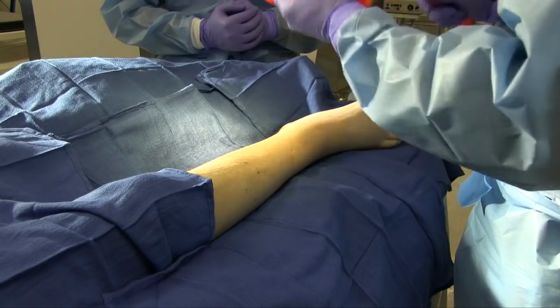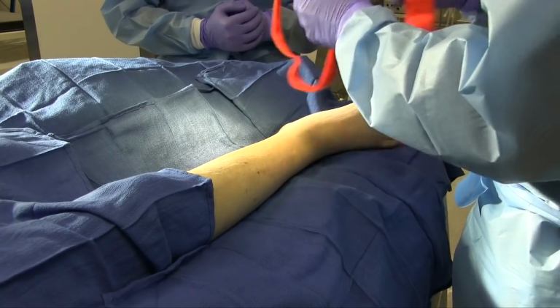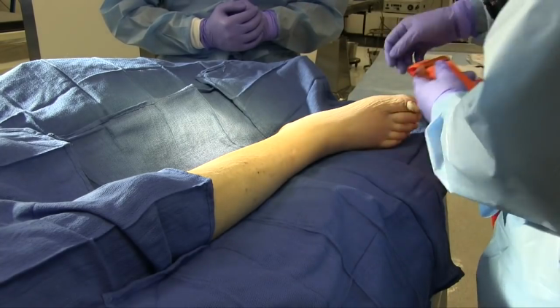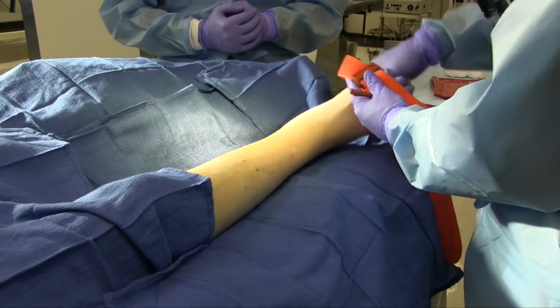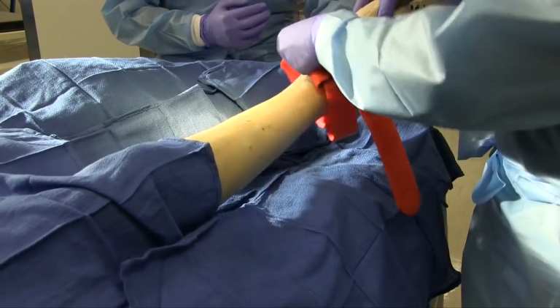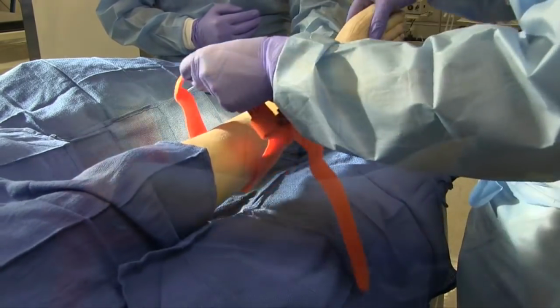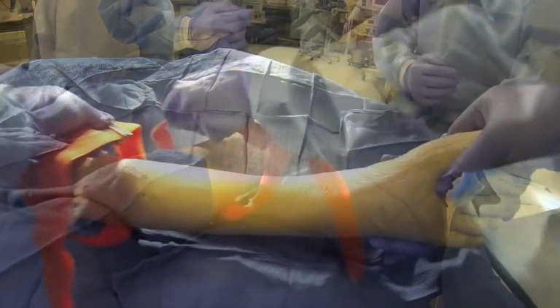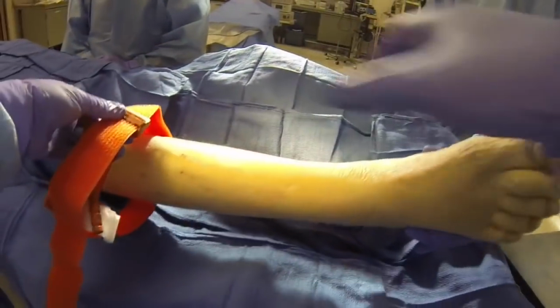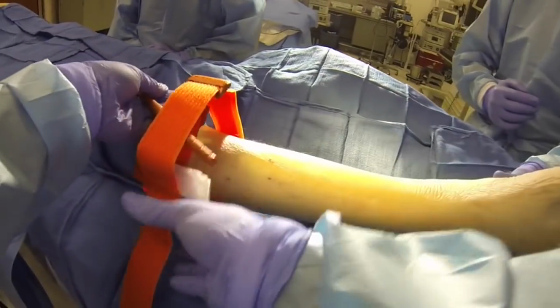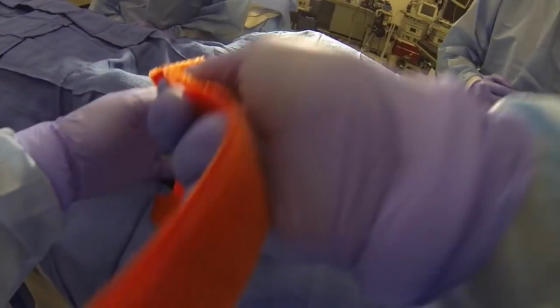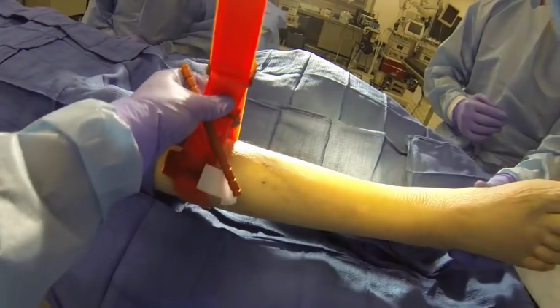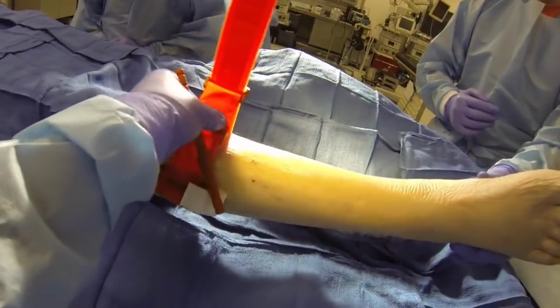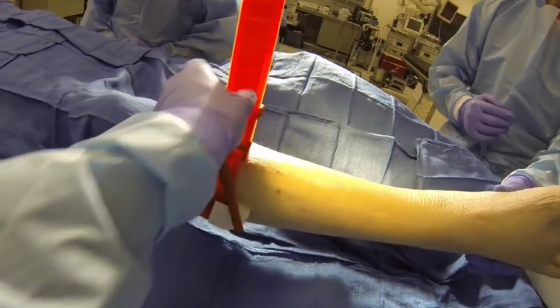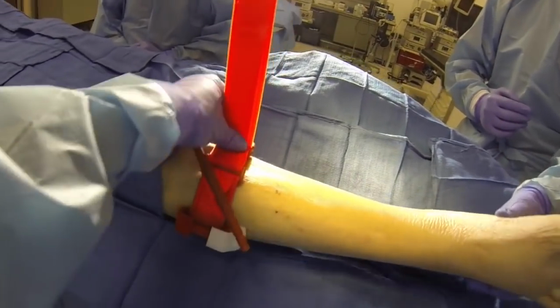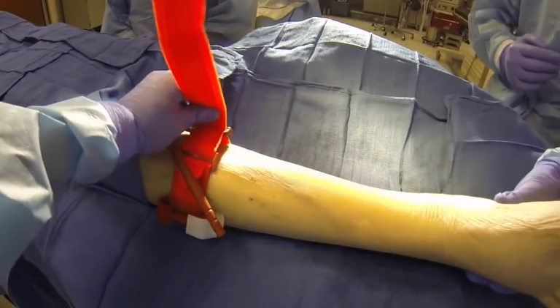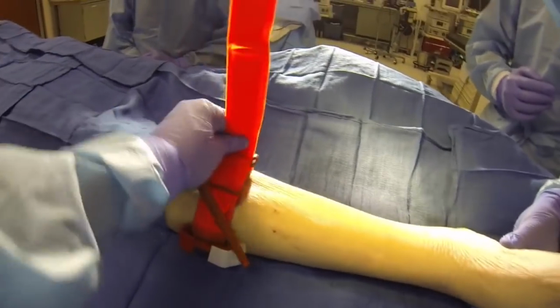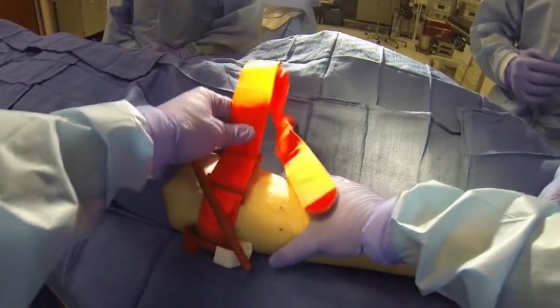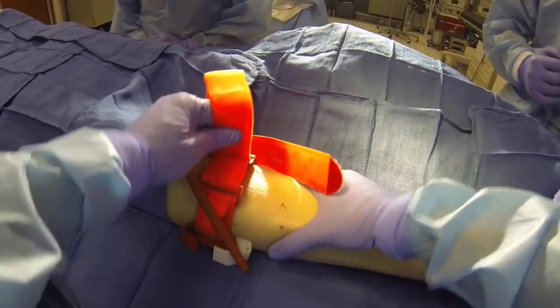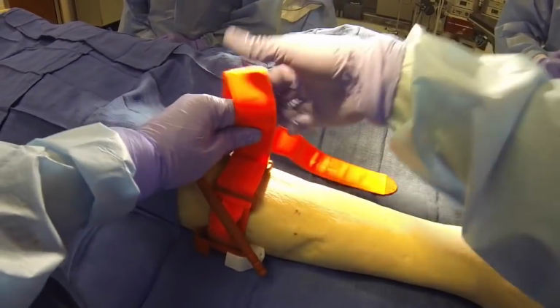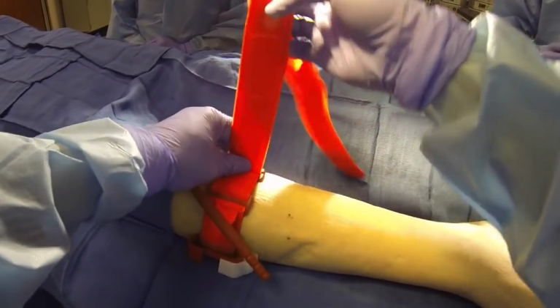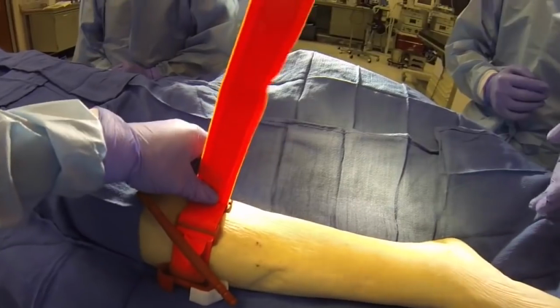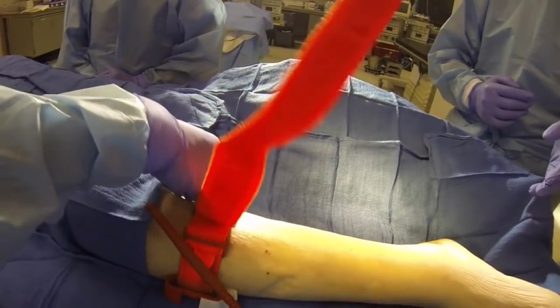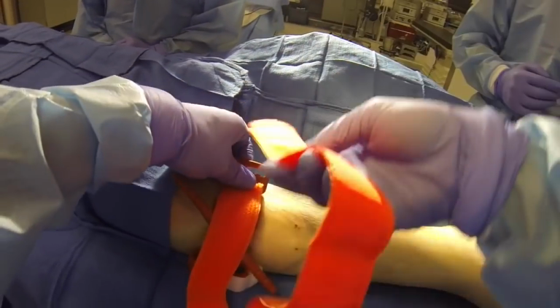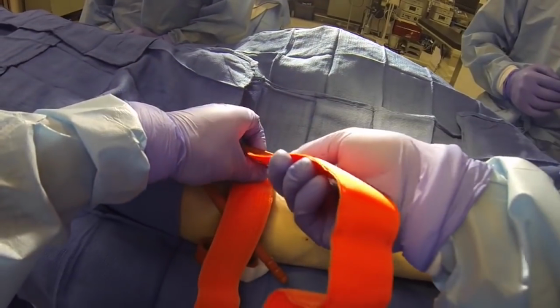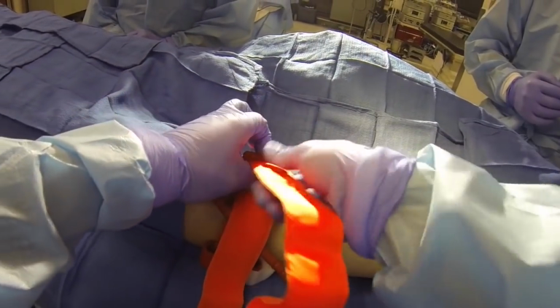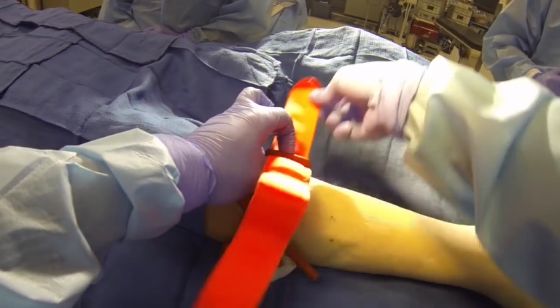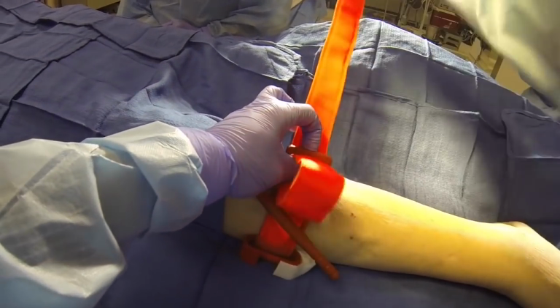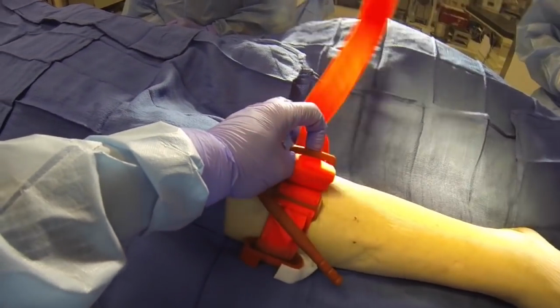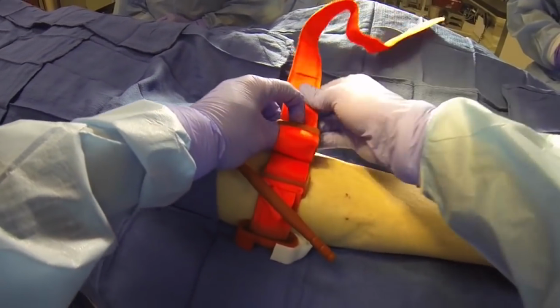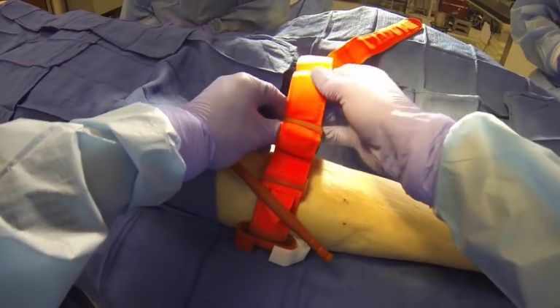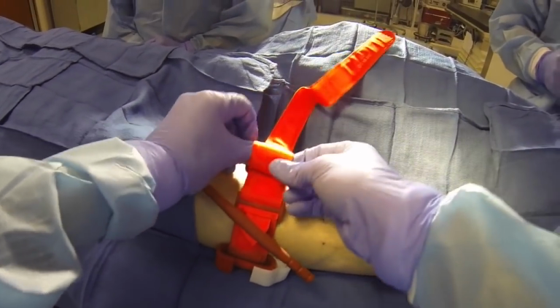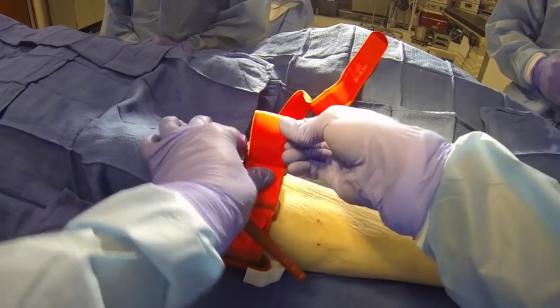Once you've decided that a field amputation is indicated and necessary, the next thing you'll have to do is place a combat application tourniquet. You want to place the tourniquet as far distal as possible on the affected limb, but proximal to the site of the proposed amputation, avoiding placement over any joints.